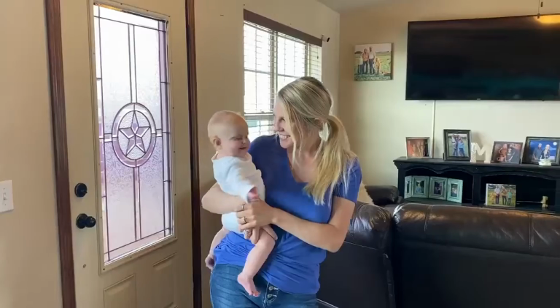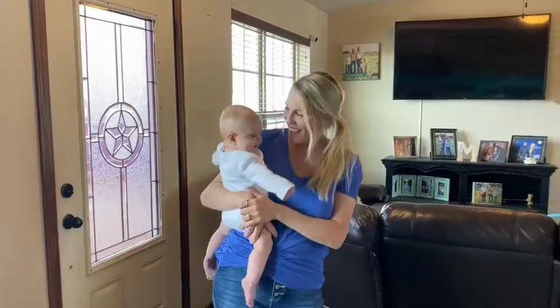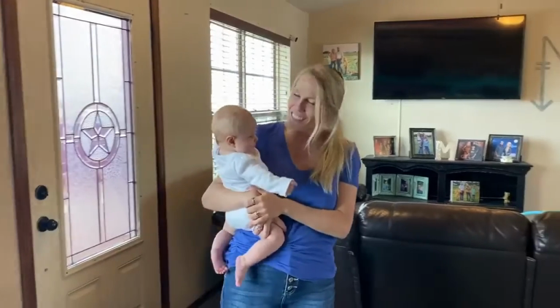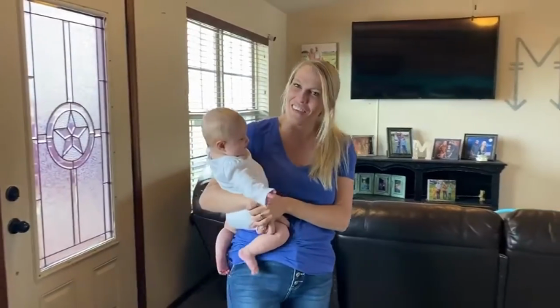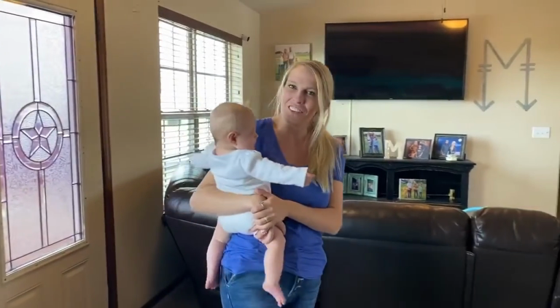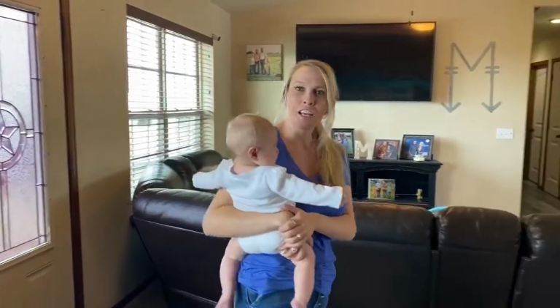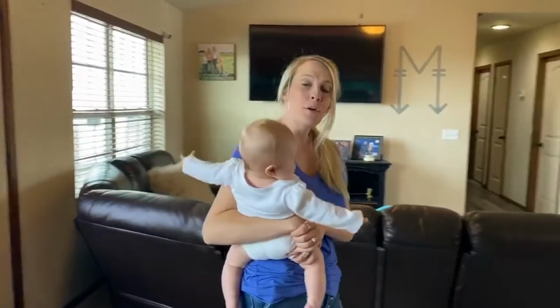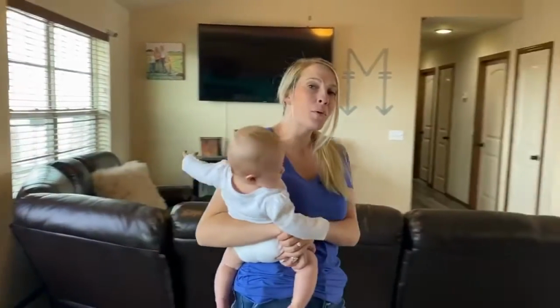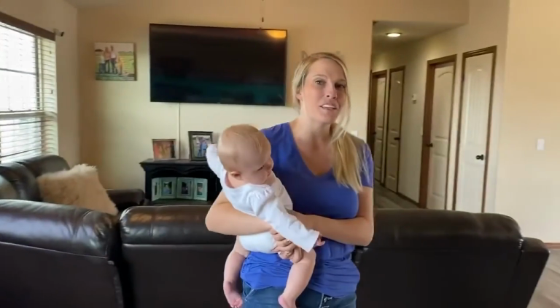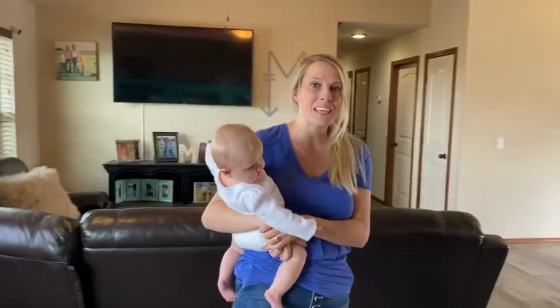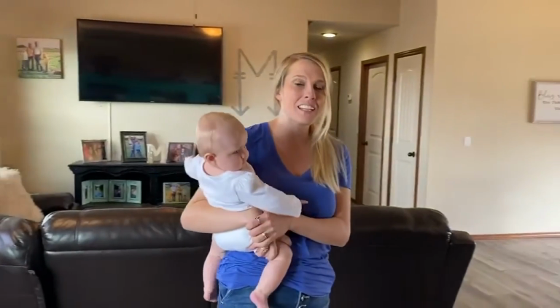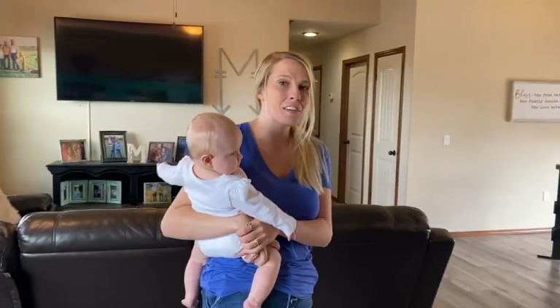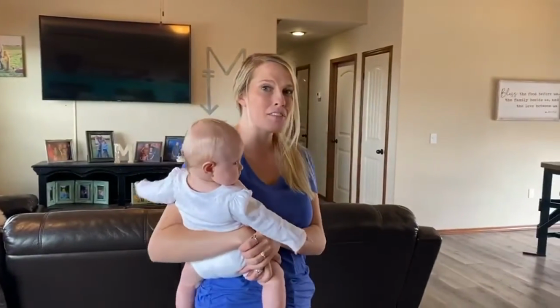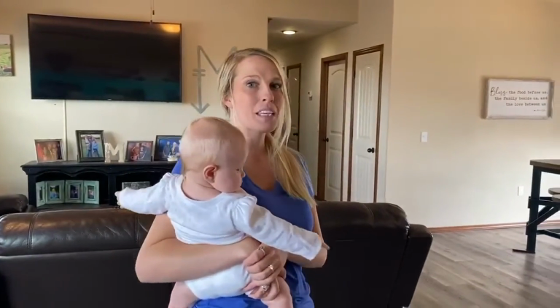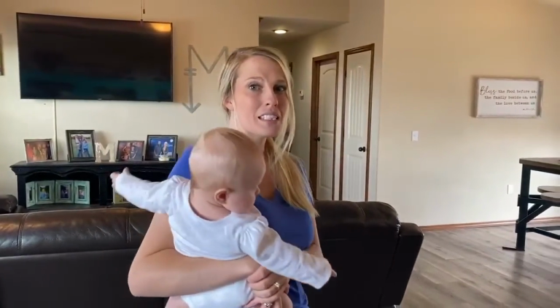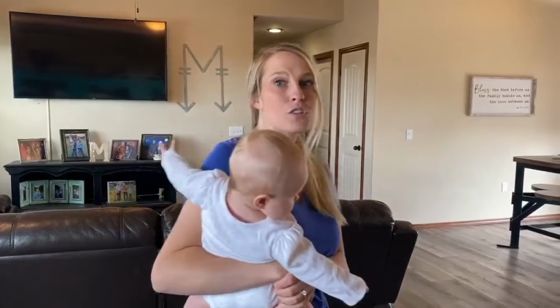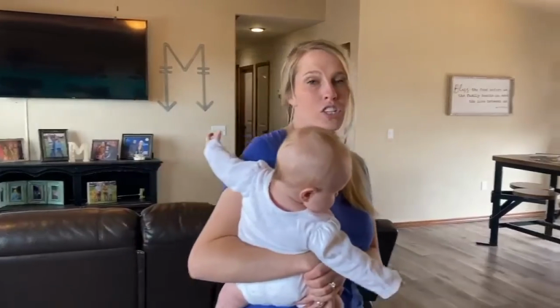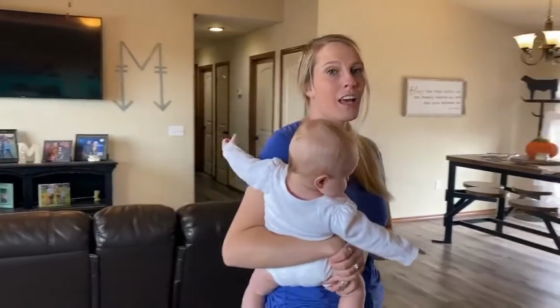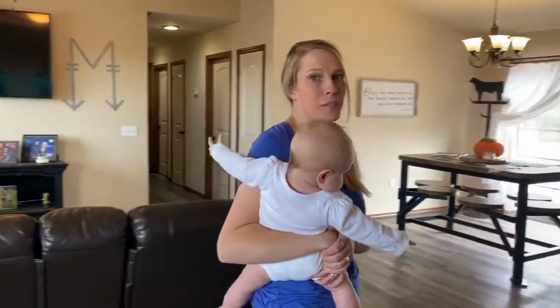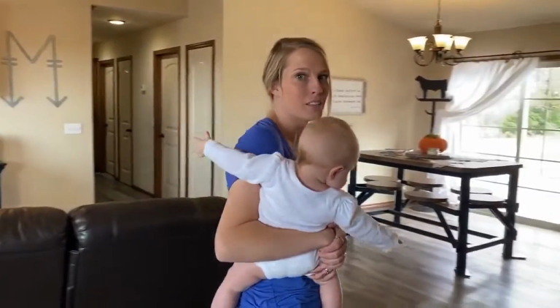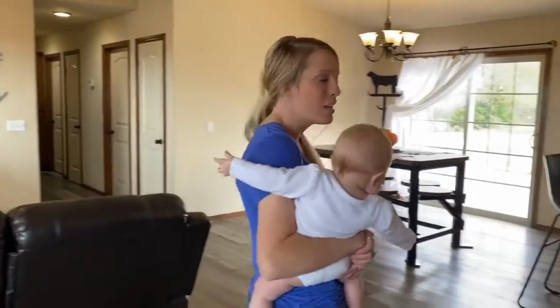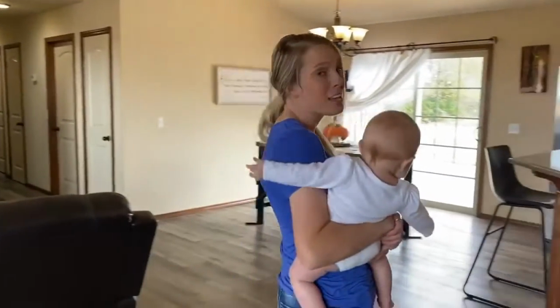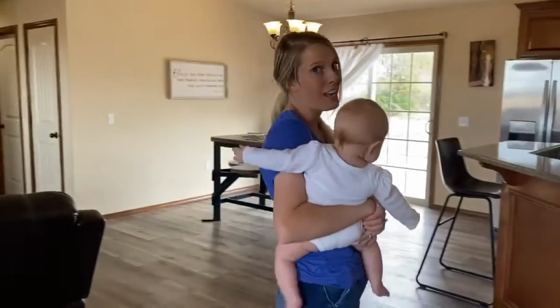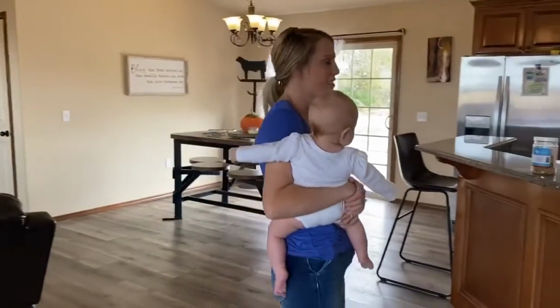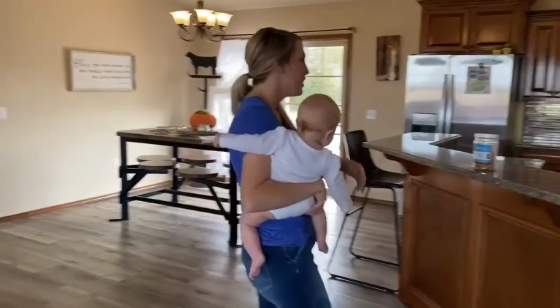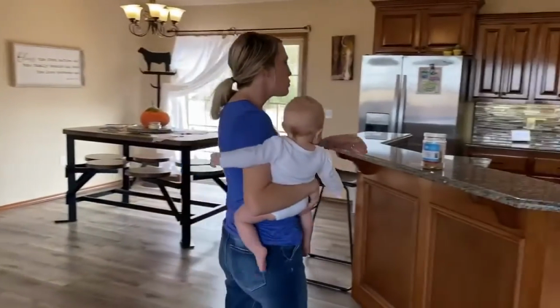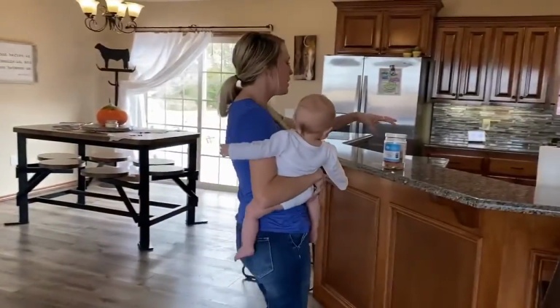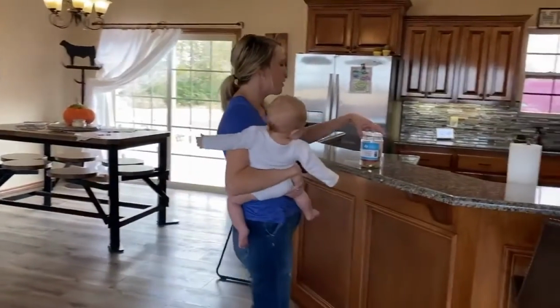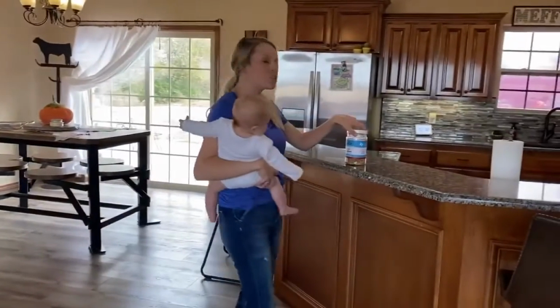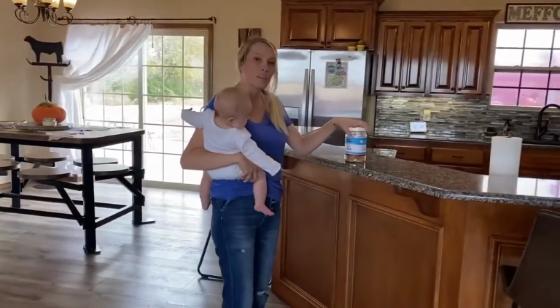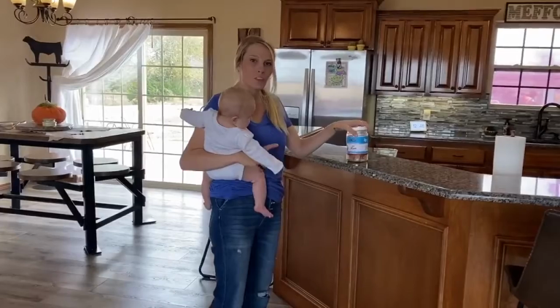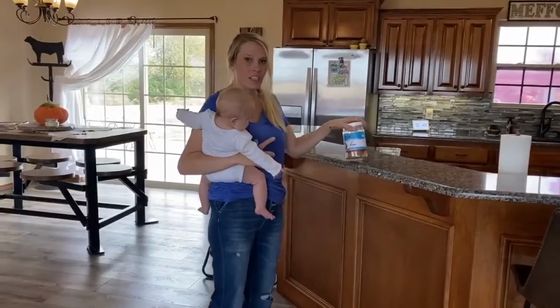As a busy mother of three, the most important thing to me is that I feed my family easy, nutritious, healthy meals. And snacks. That's why I love our Munster Beef Liver Treats.